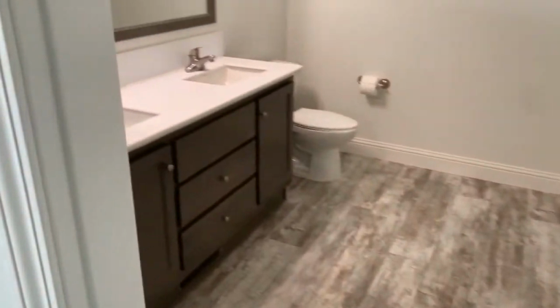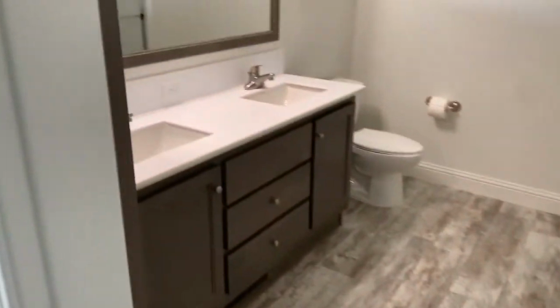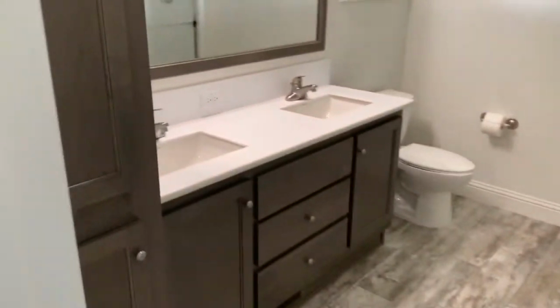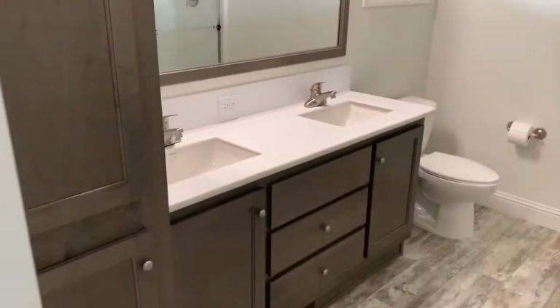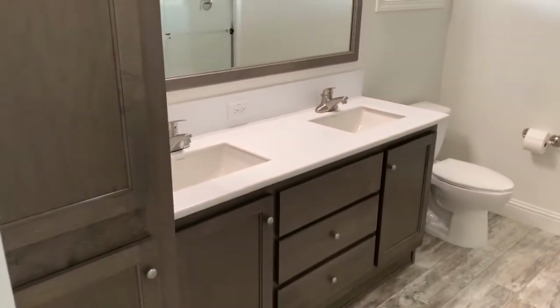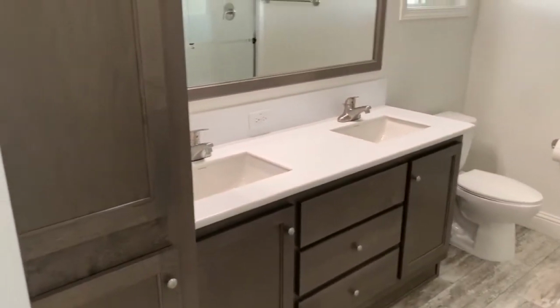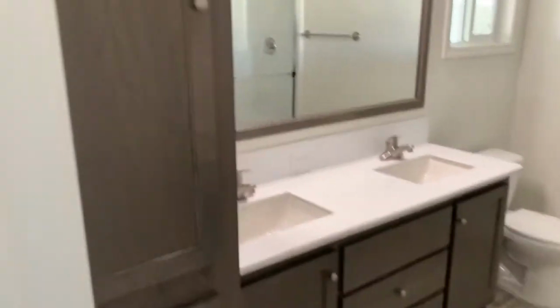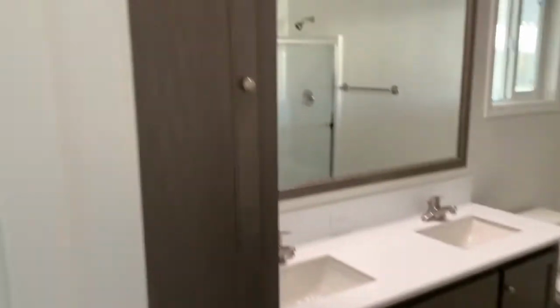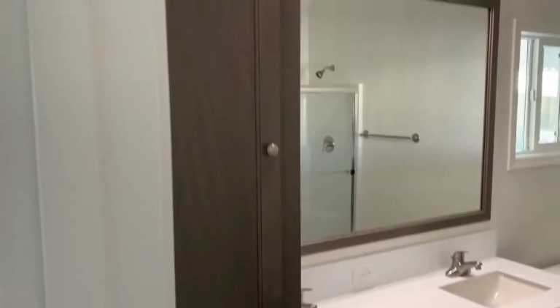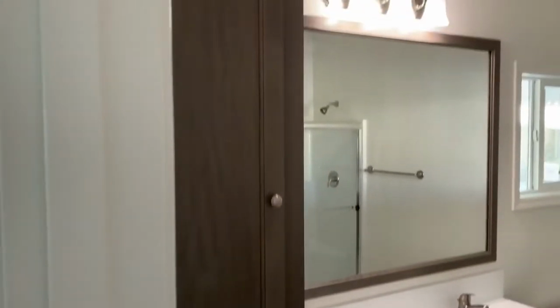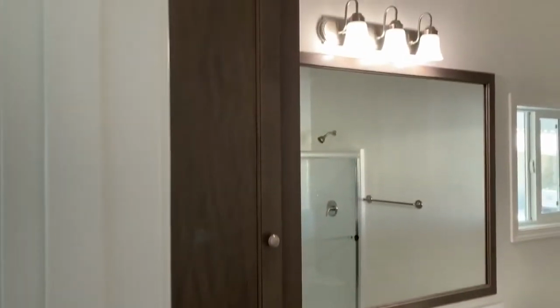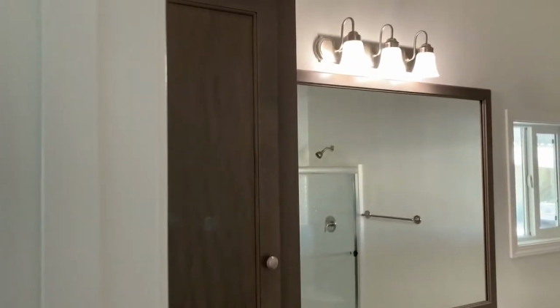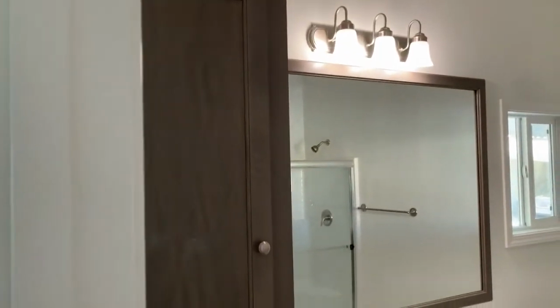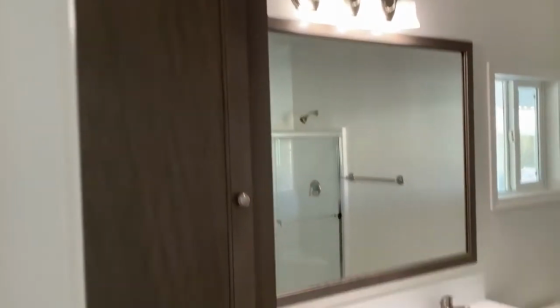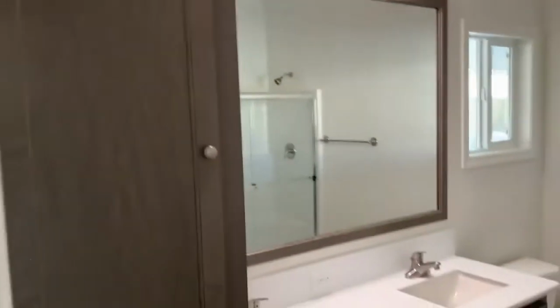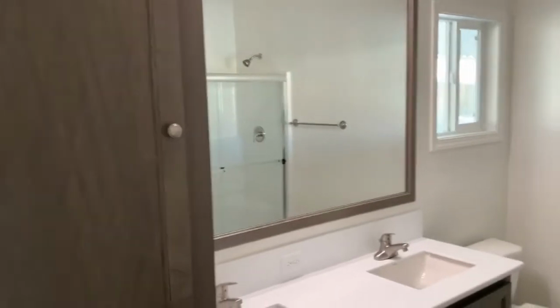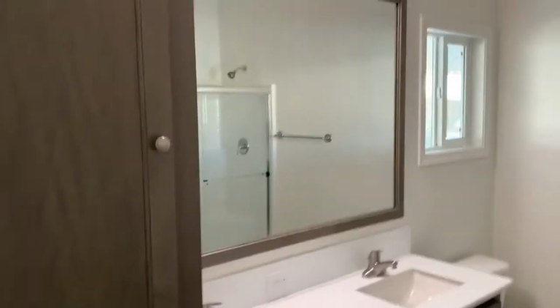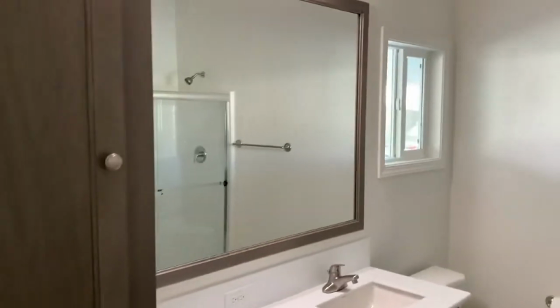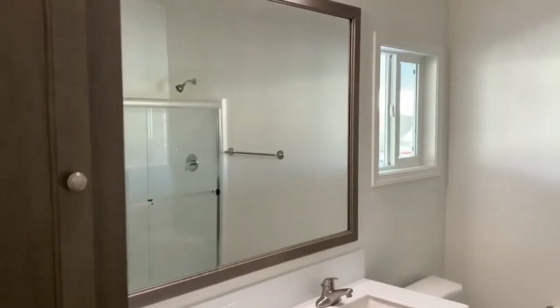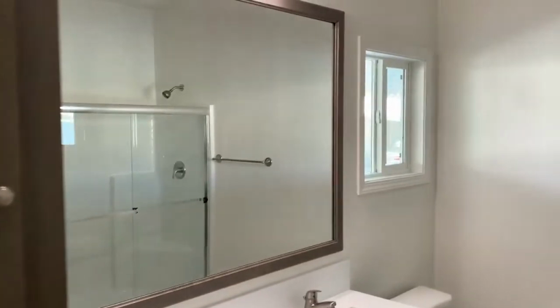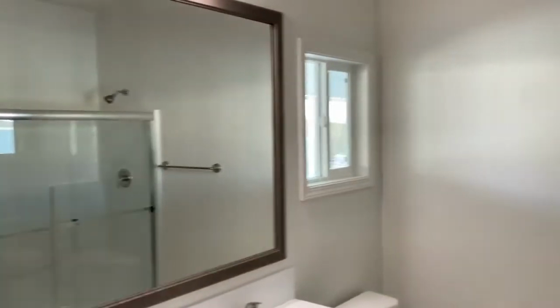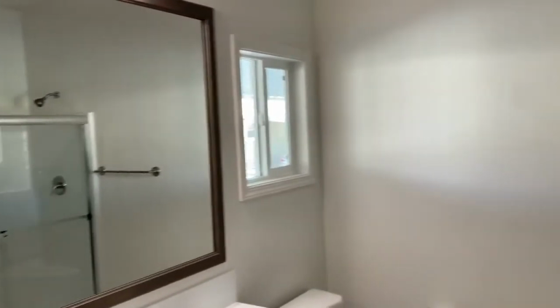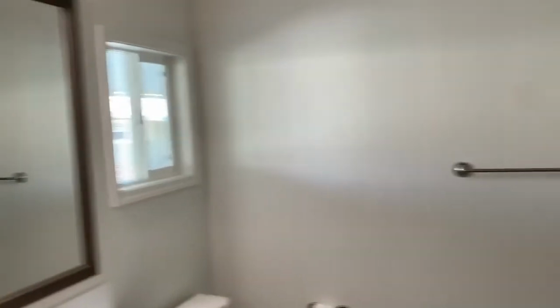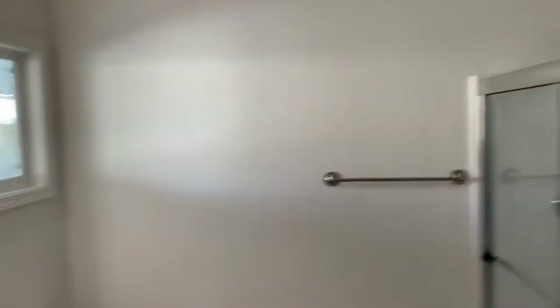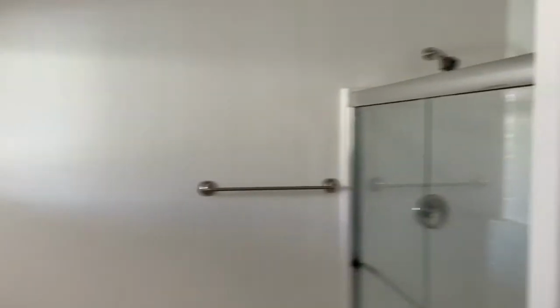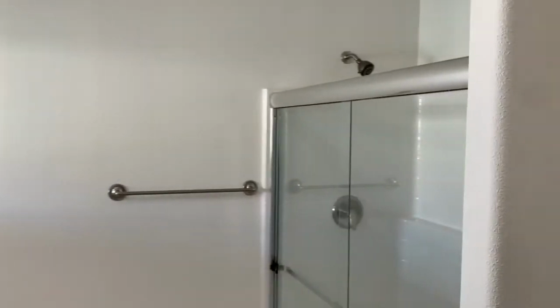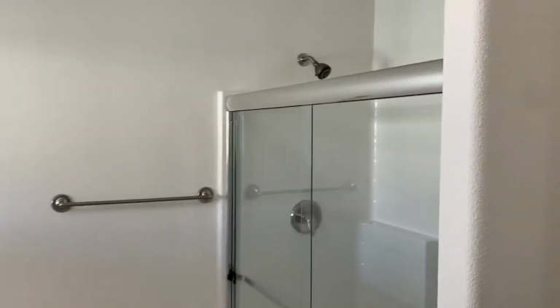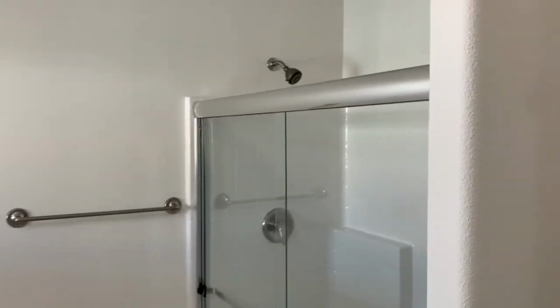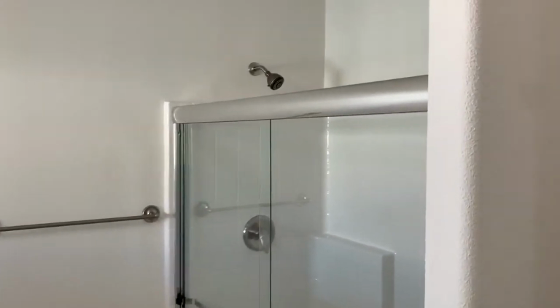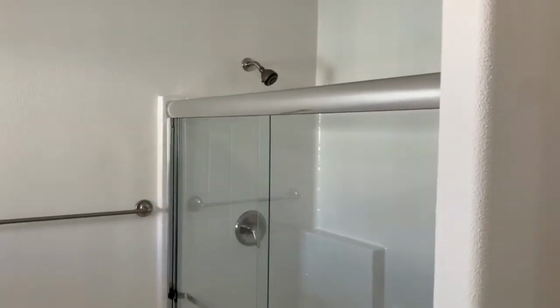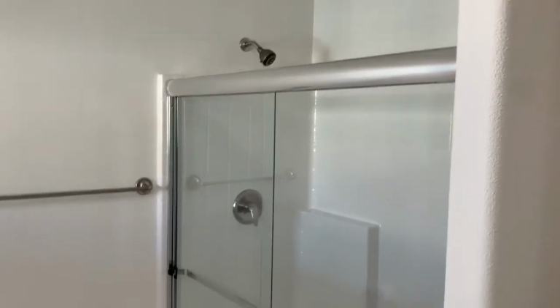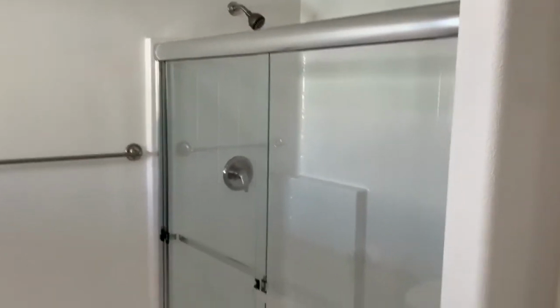...there's a dual vanity with lots of storage and a big beautiful mirror, plus a walk-in shower.